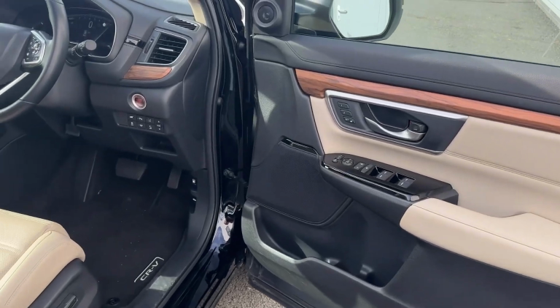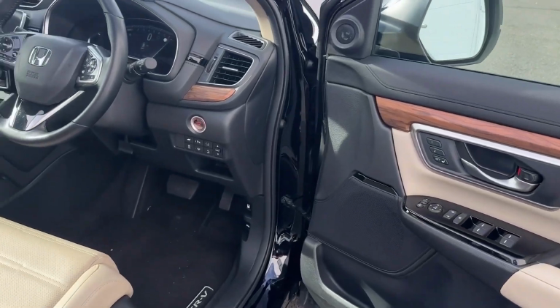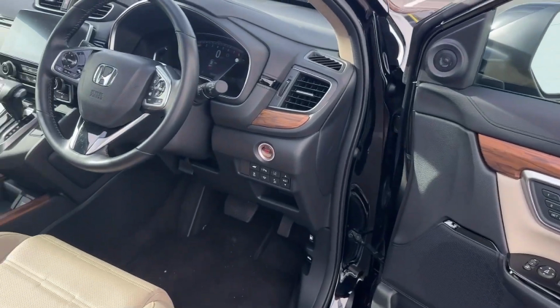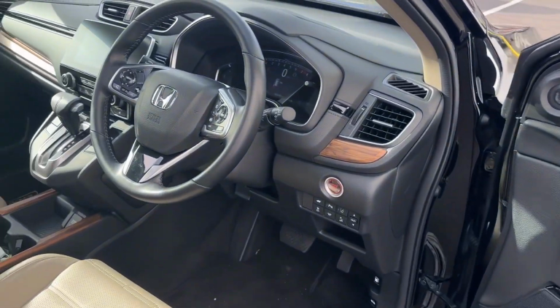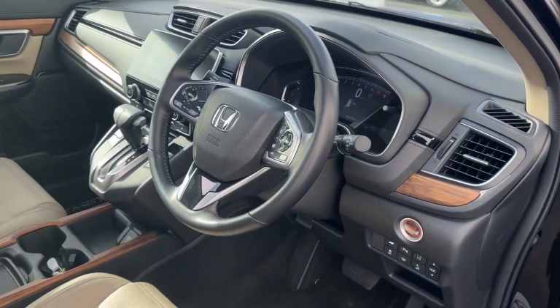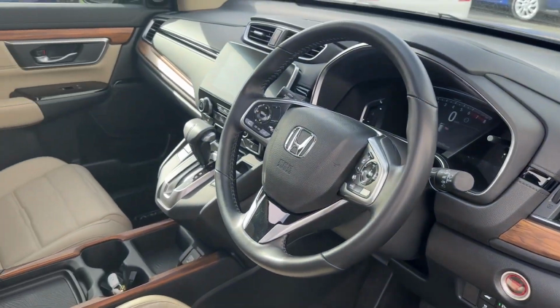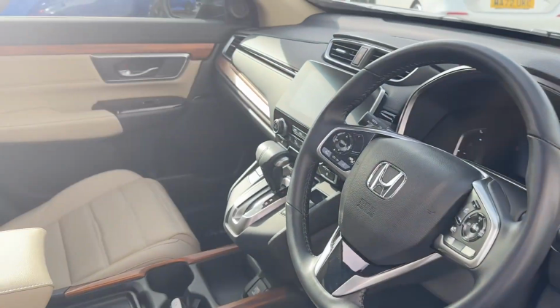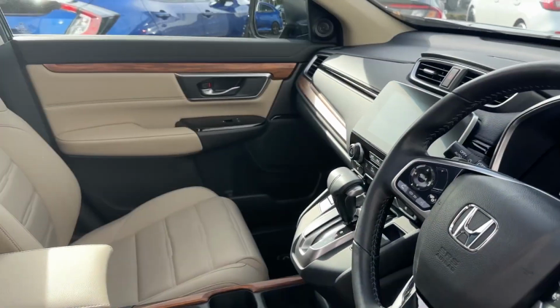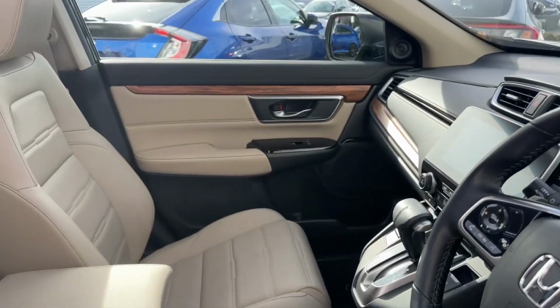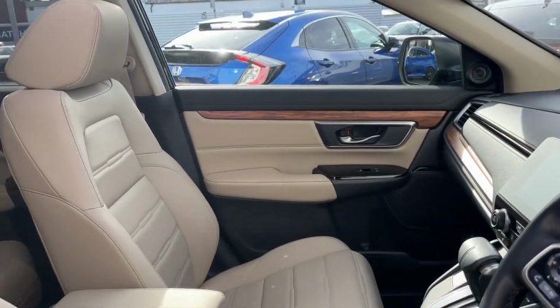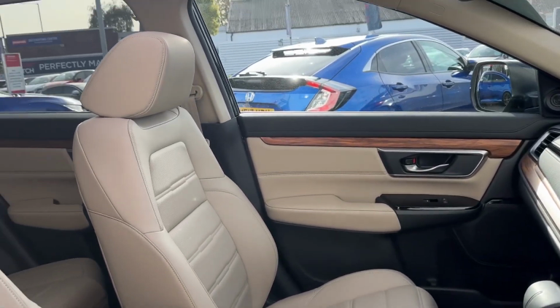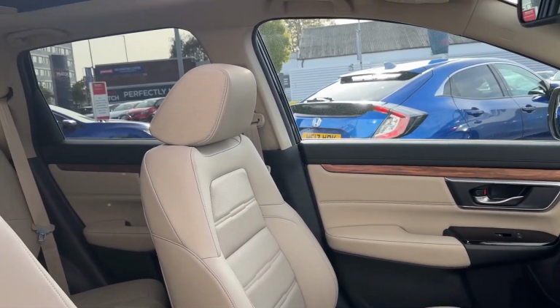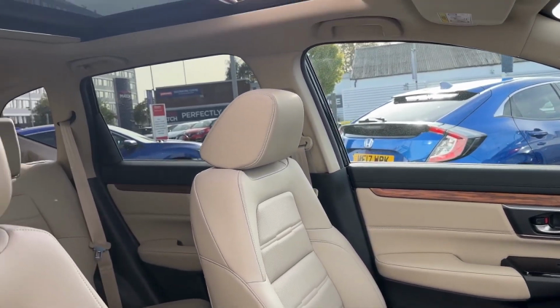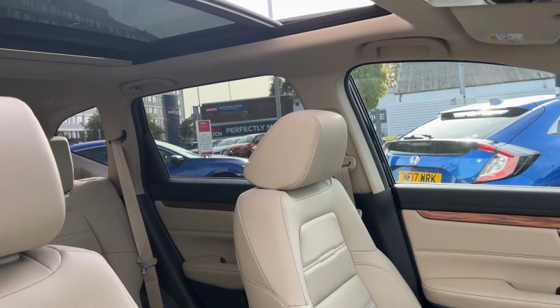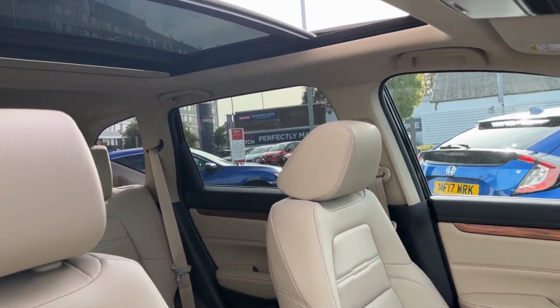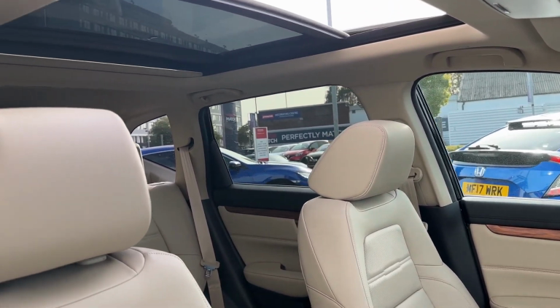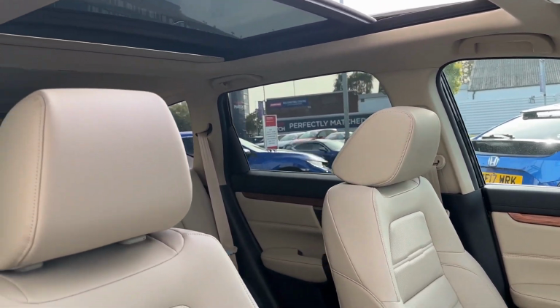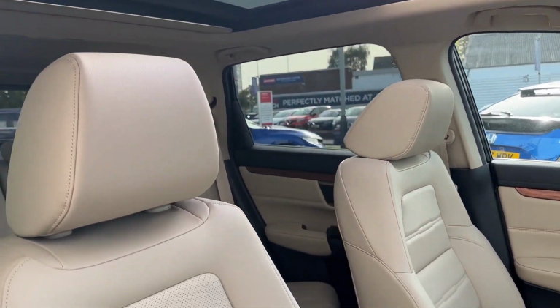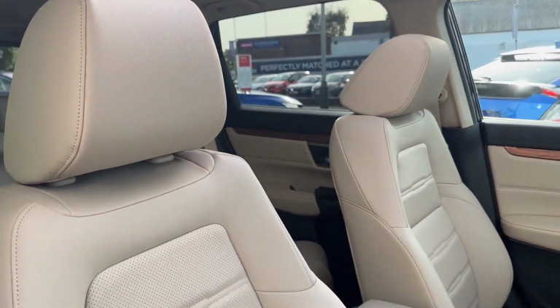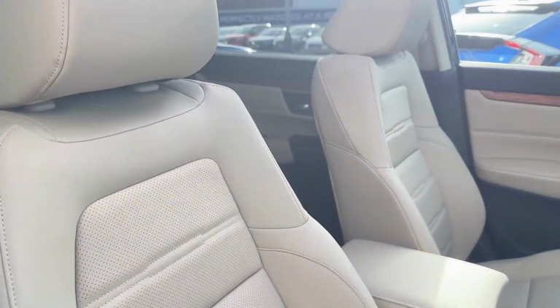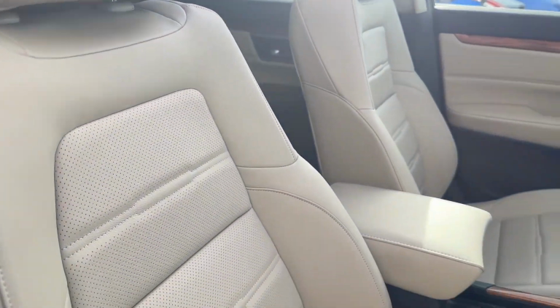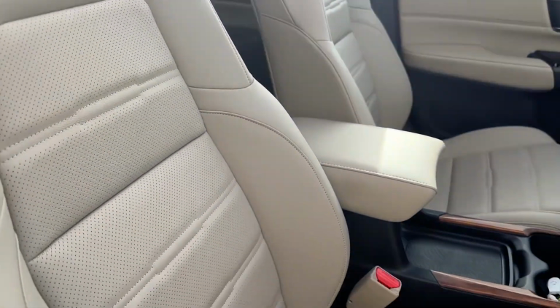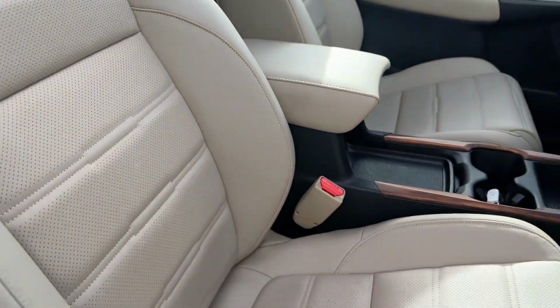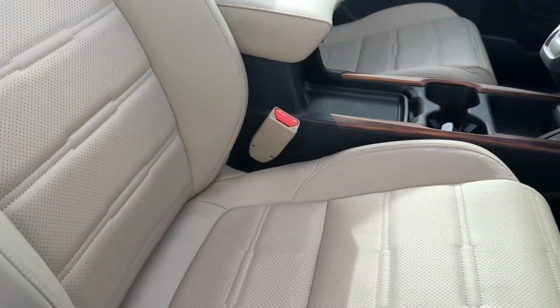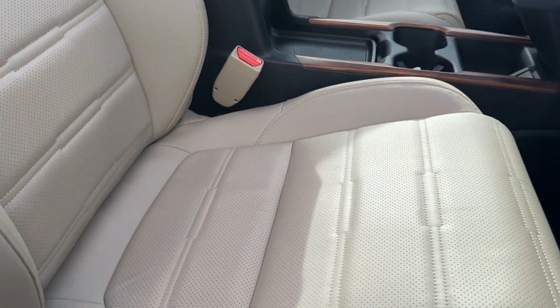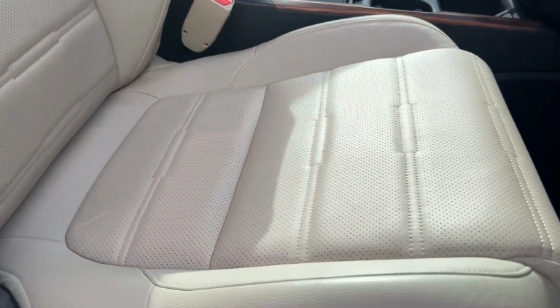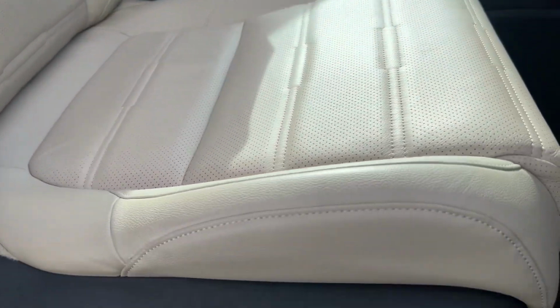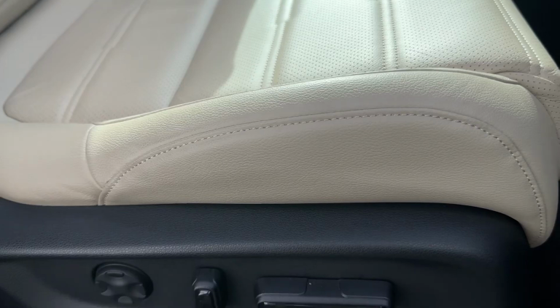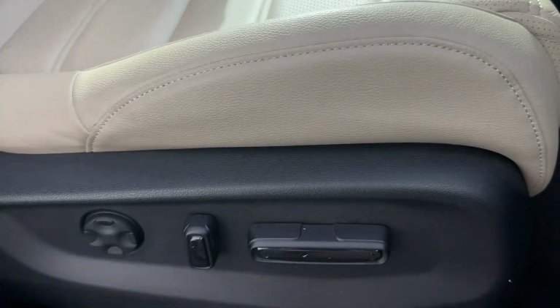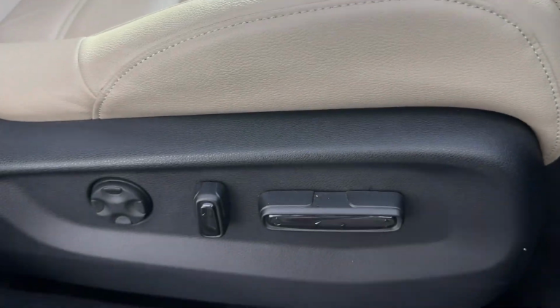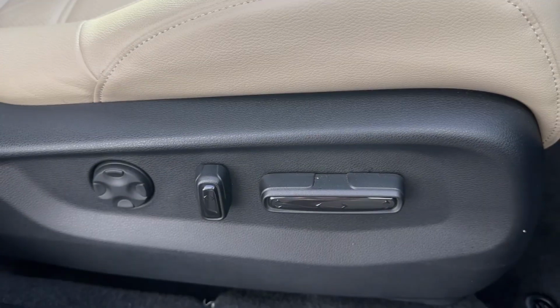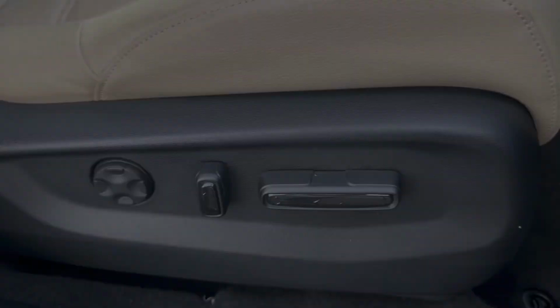Whilst in the front, decorative door and dash wooden inserts will complement the premium look, with the added benefit of front seats offering additional side lumbar support, and the driver's seat being fully electrically adjustable with memory for maximum comfort.